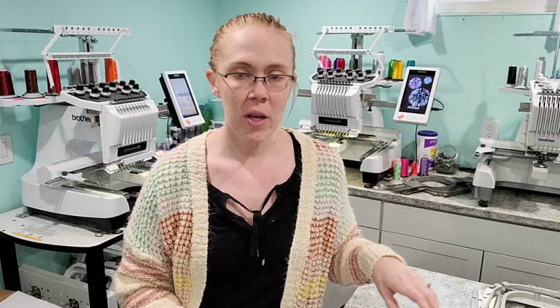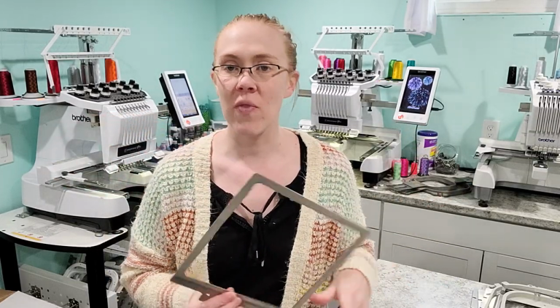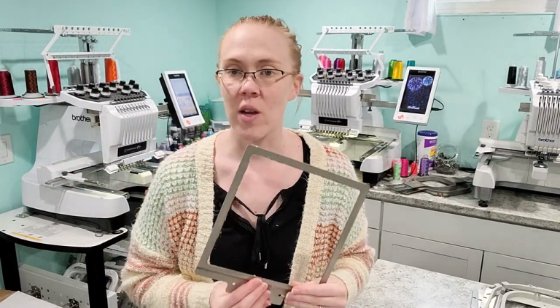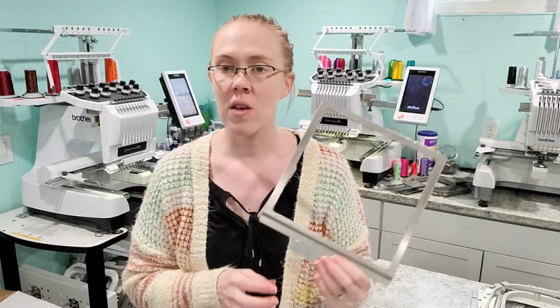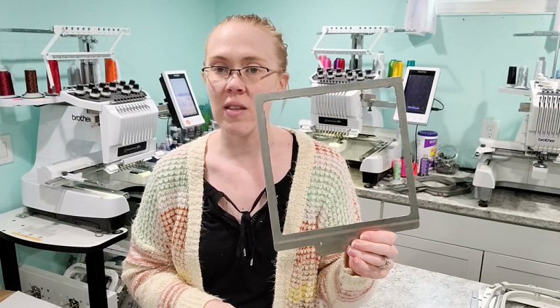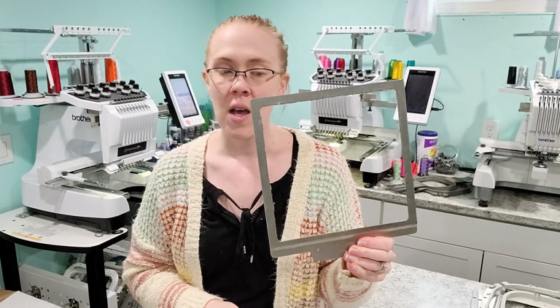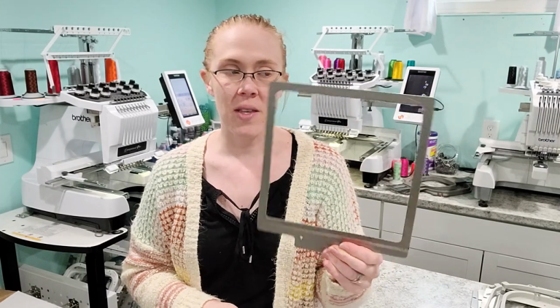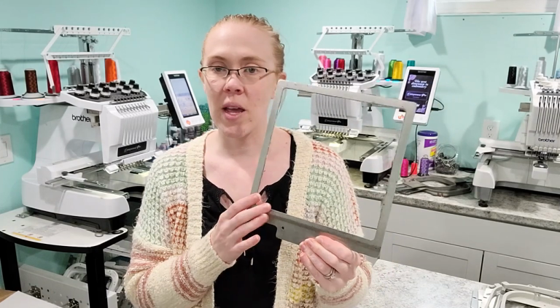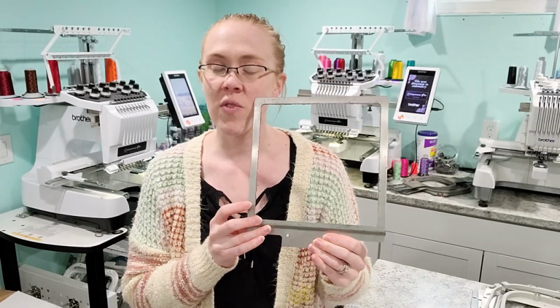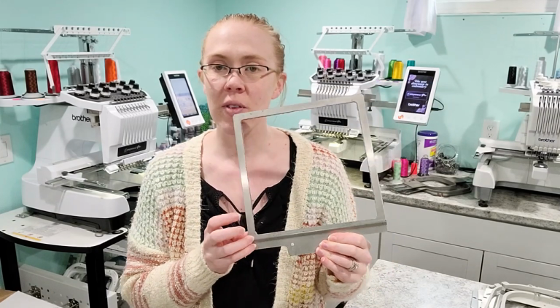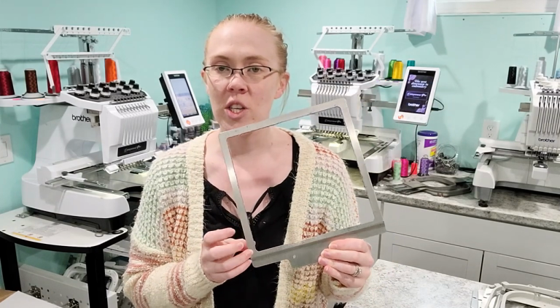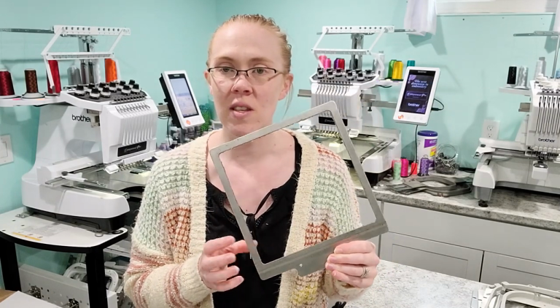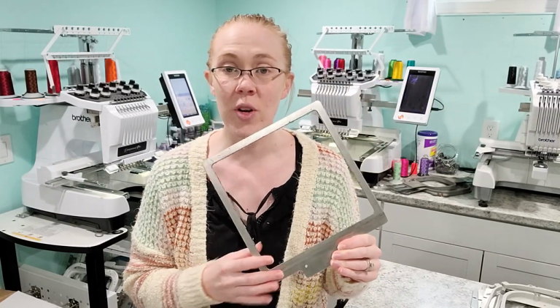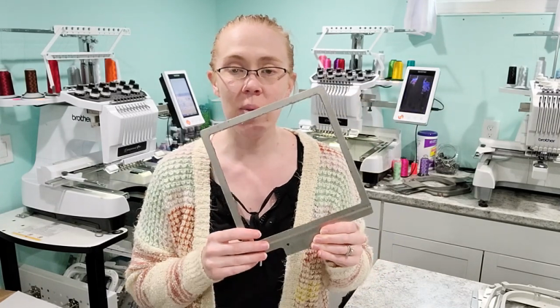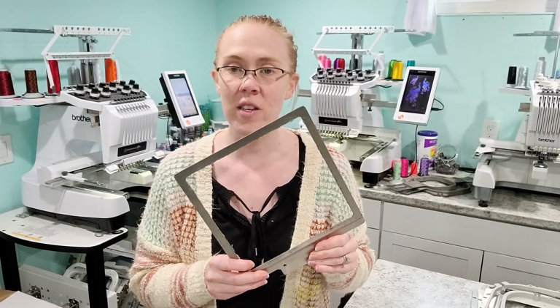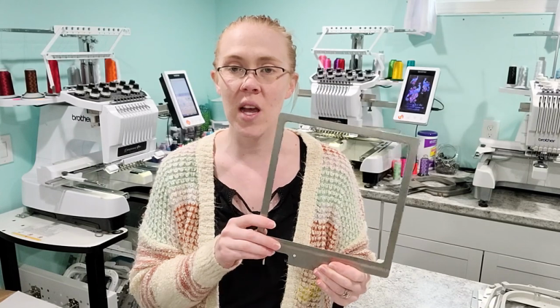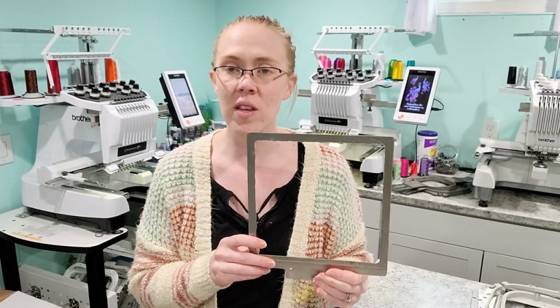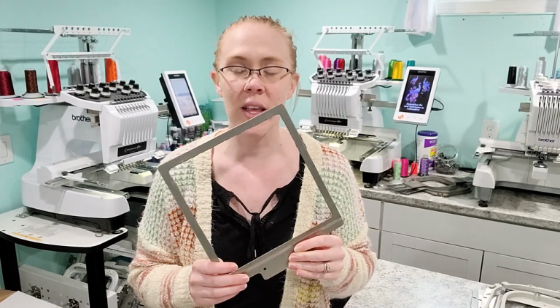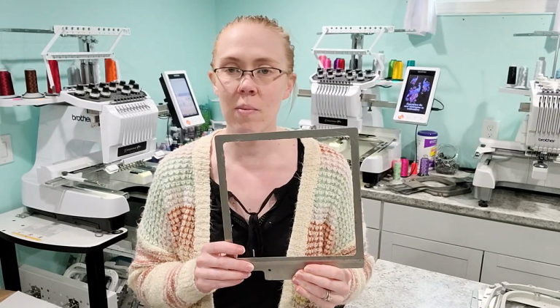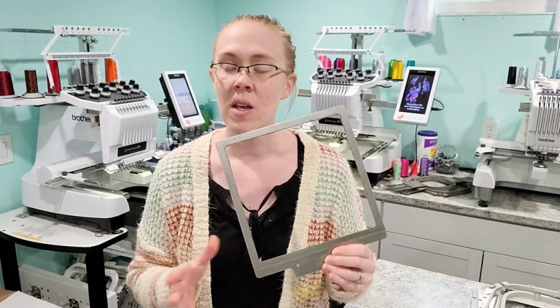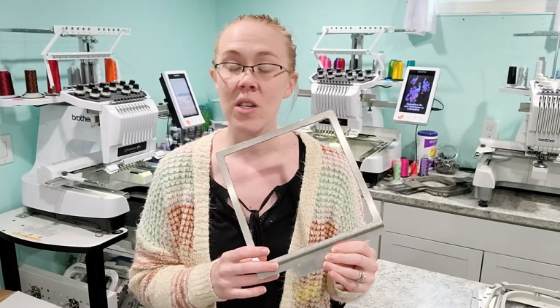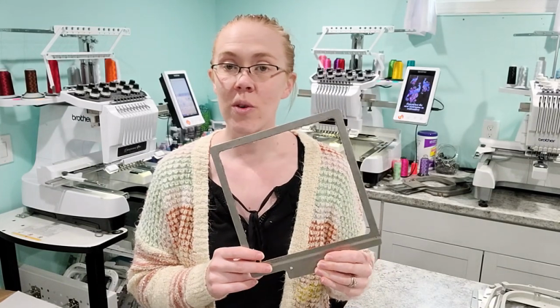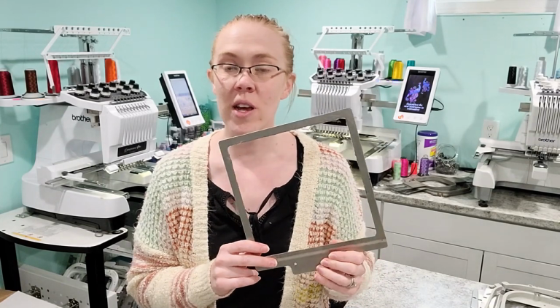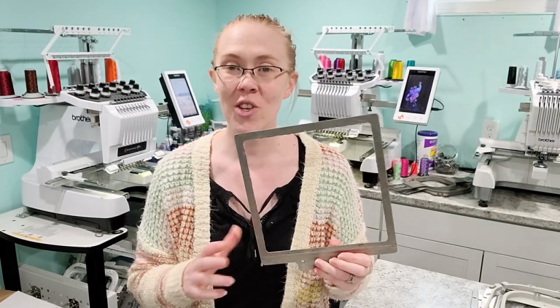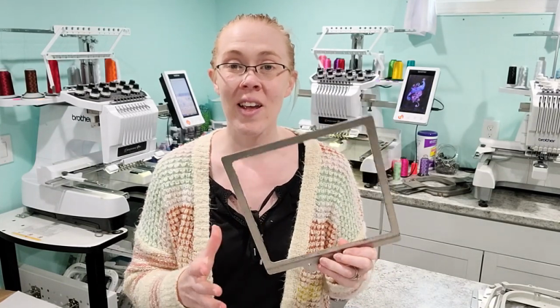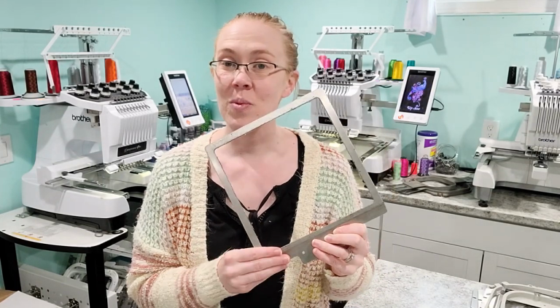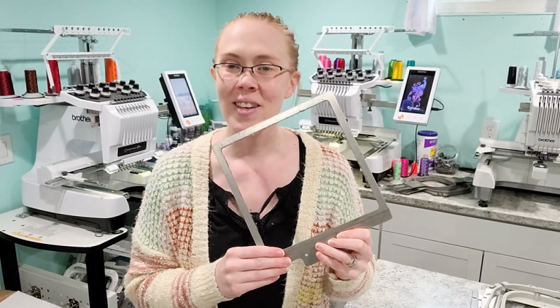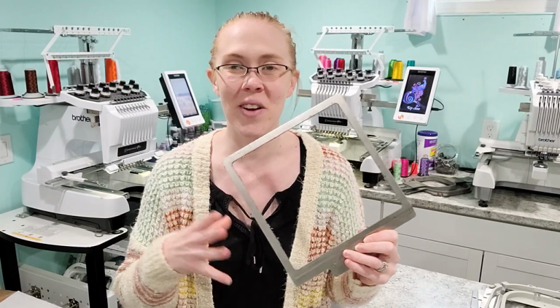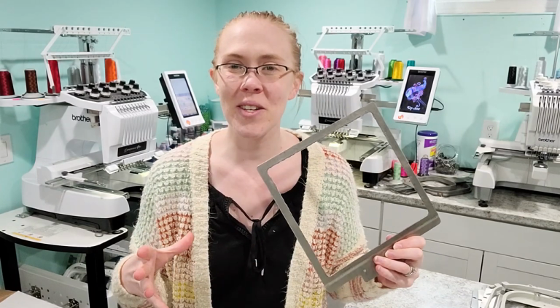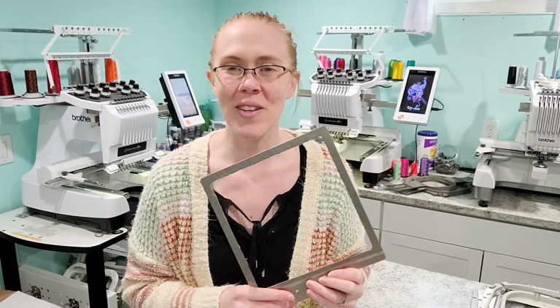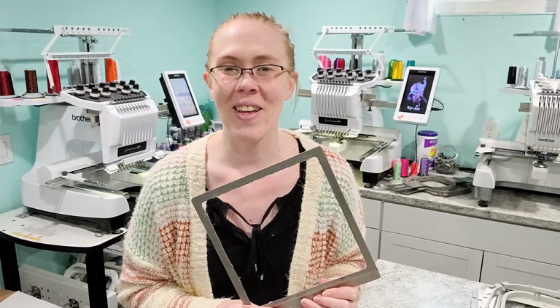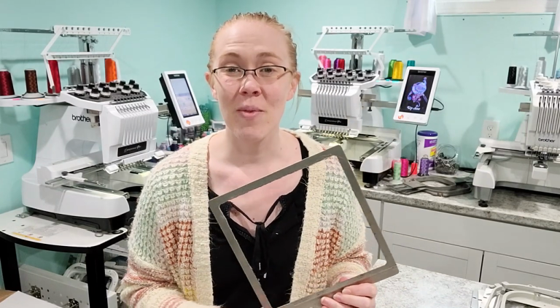I'm going to be using my fast frames for this — this is an 8x8 fast frame. I get a lot of questions frequently about fast frames, how I use them, how I line things up on them, so I'm just going to do that real quick for you guys and show that as well. It's kind of an all-in-one tutorial today.